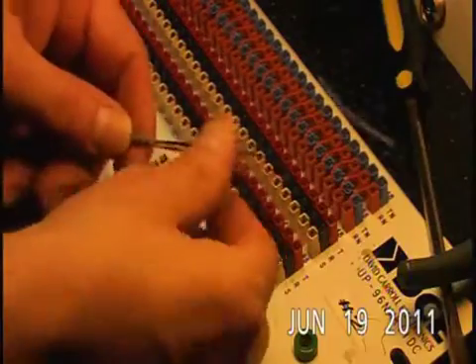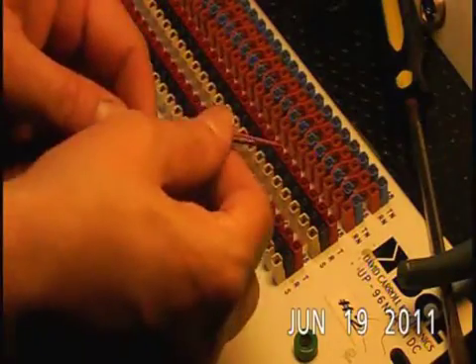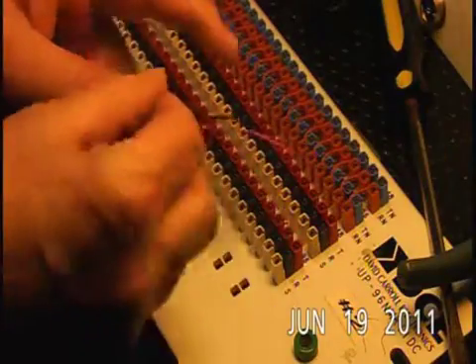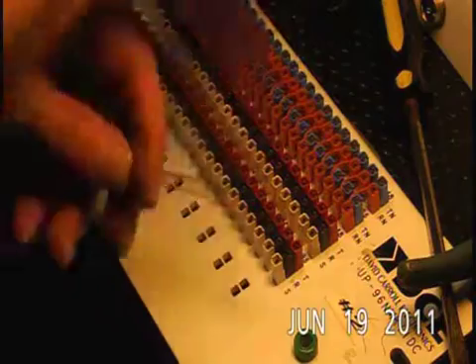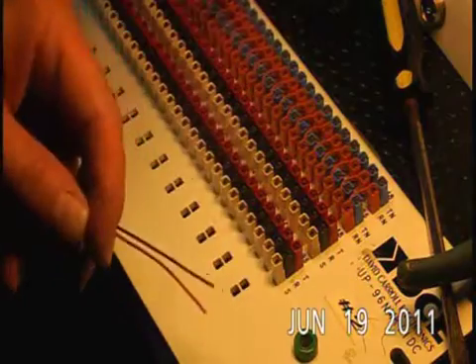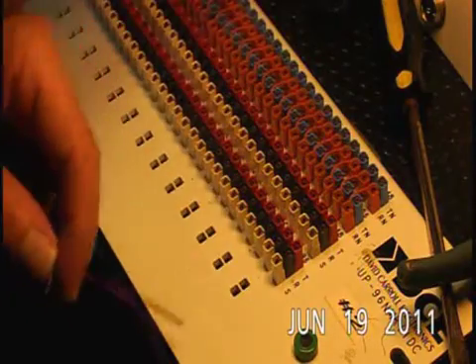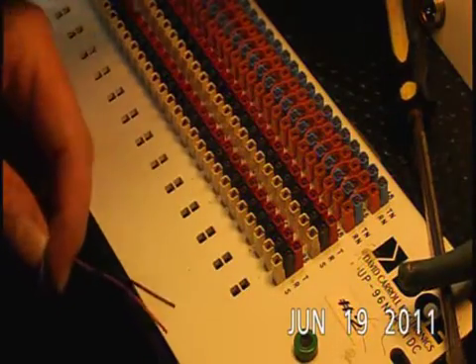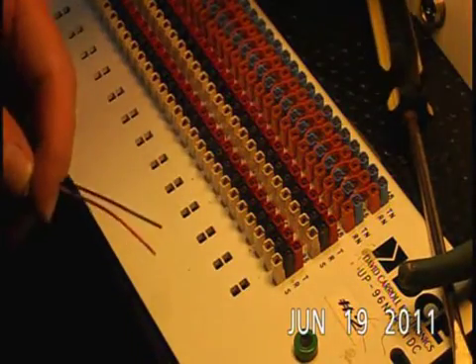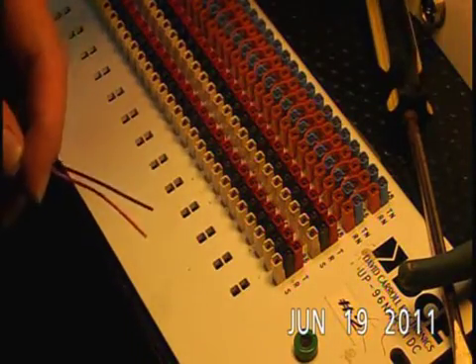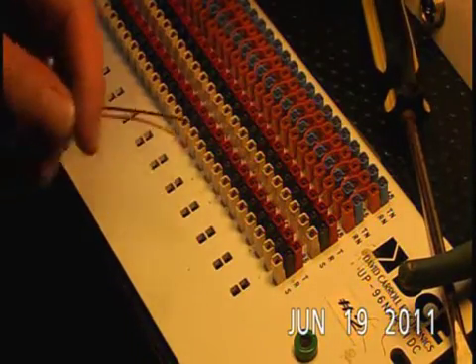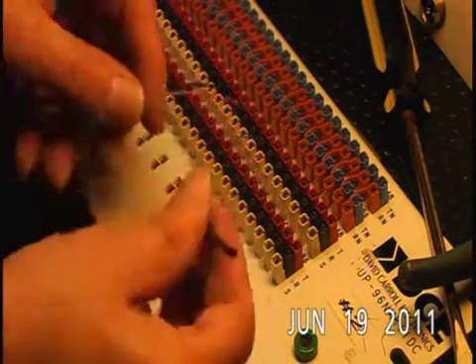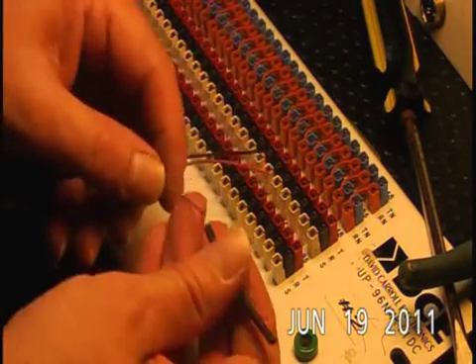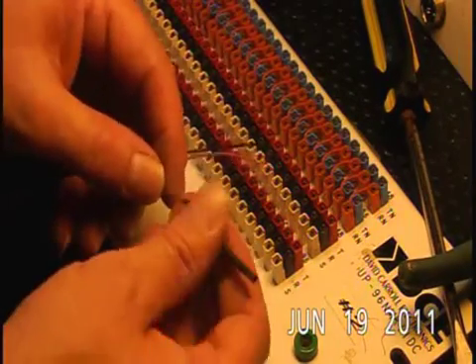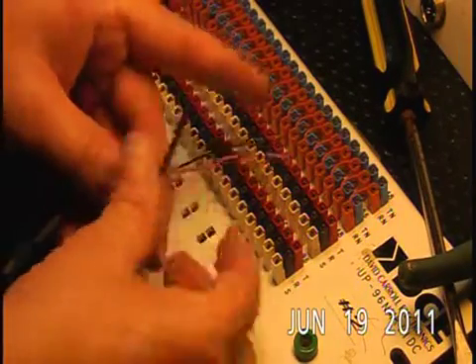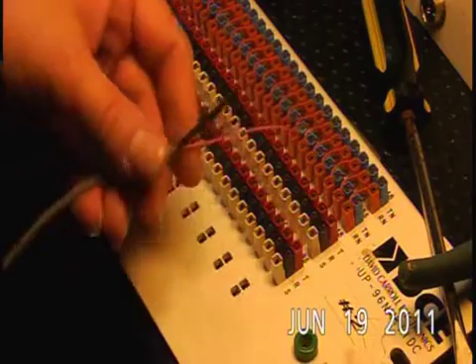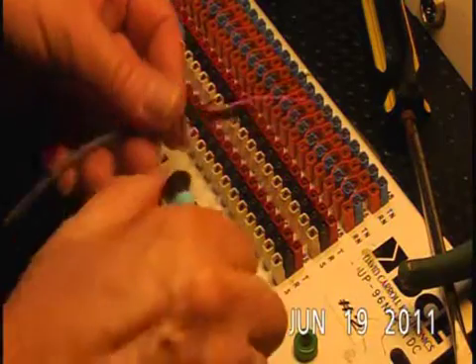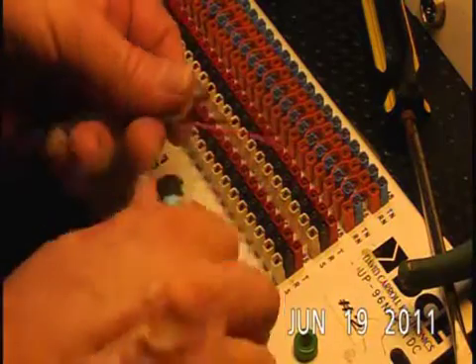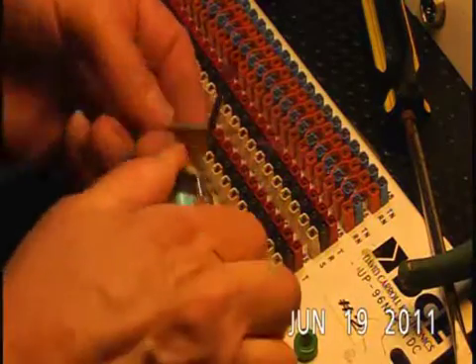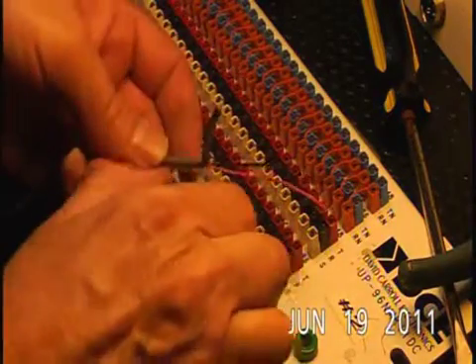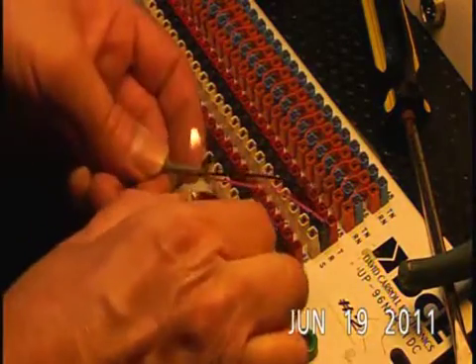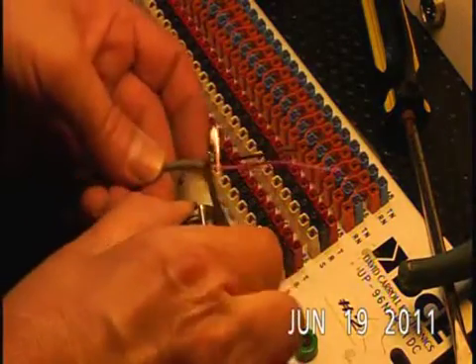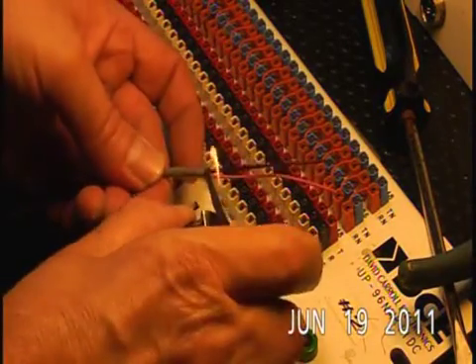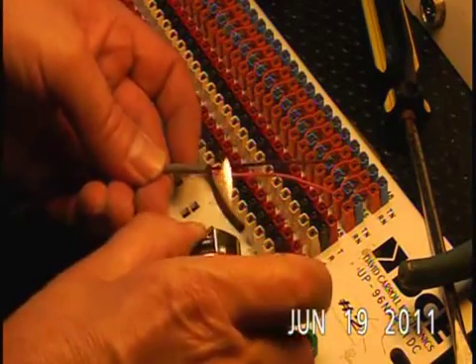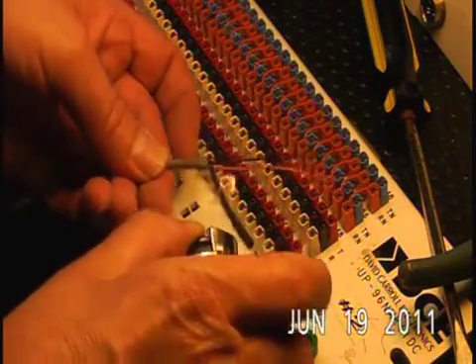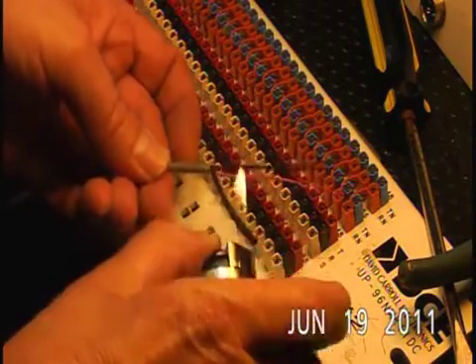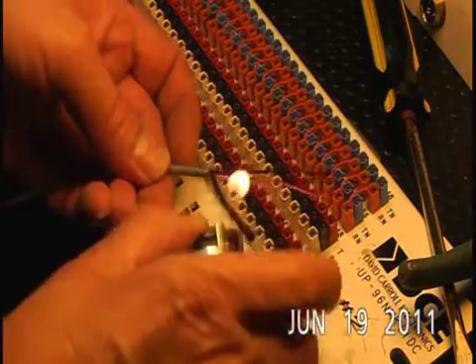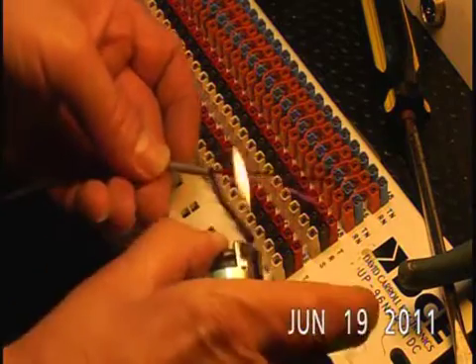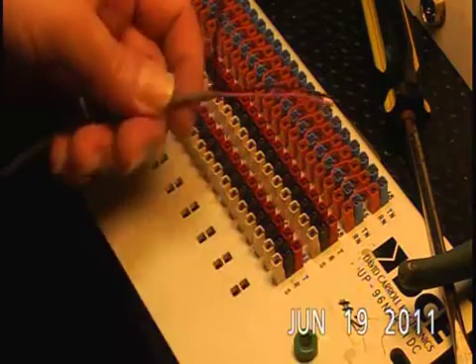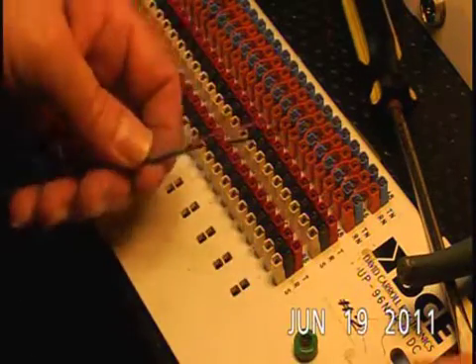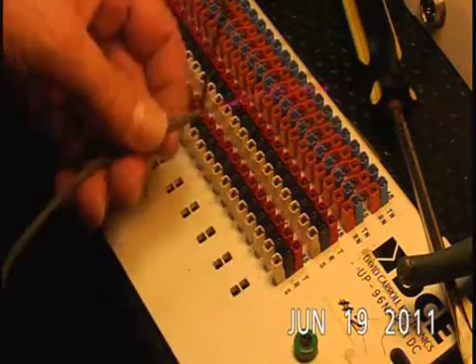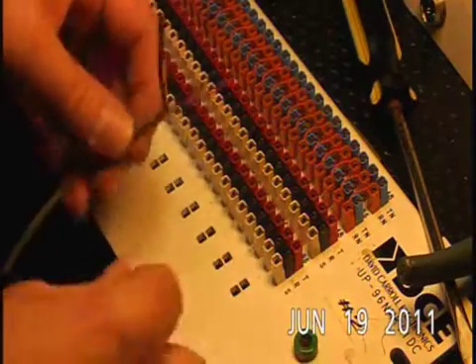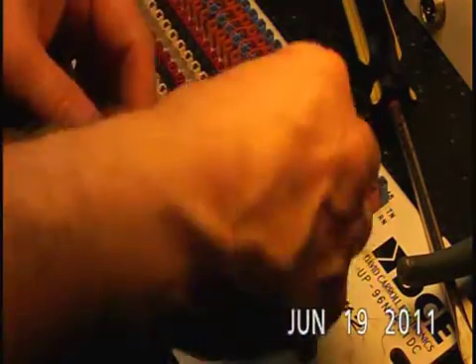If I was prepared, I'd have some heat shrink right here. Put a little heat shrink over my ground and shrink it down. I suggest you use a hairdryer and not a lighter.